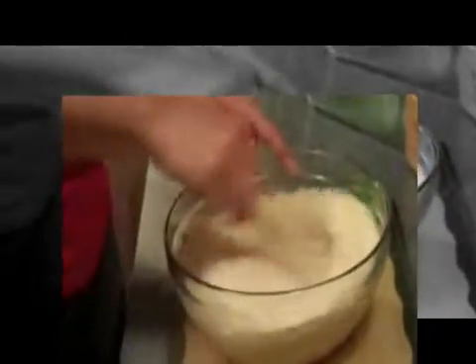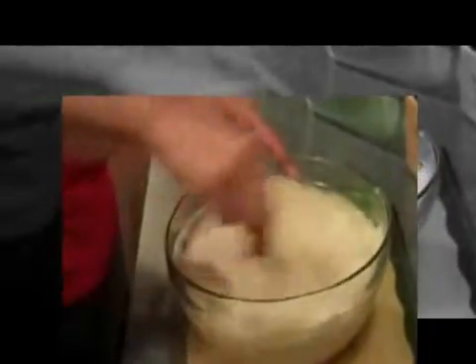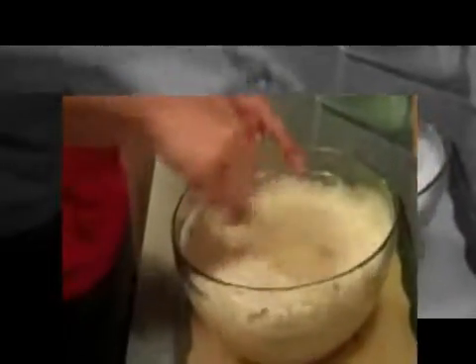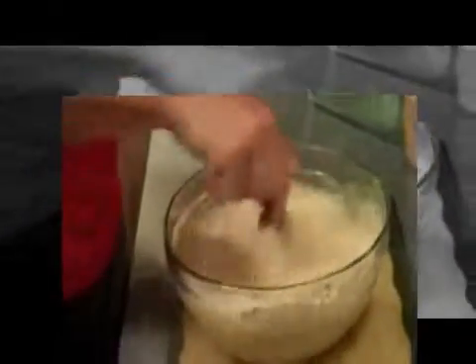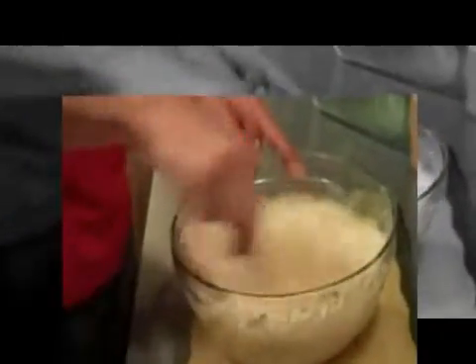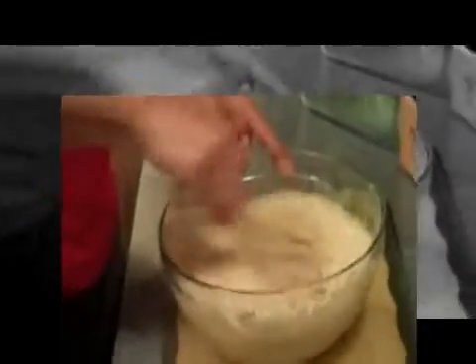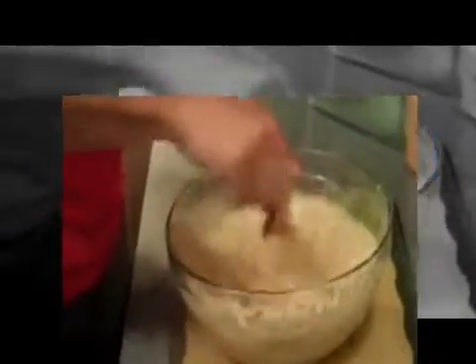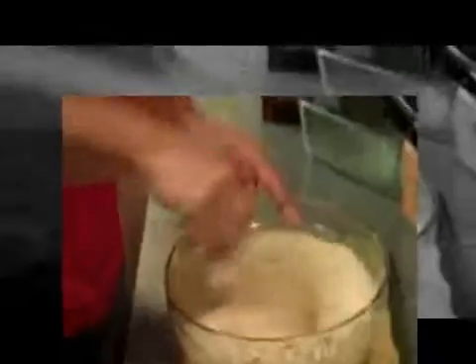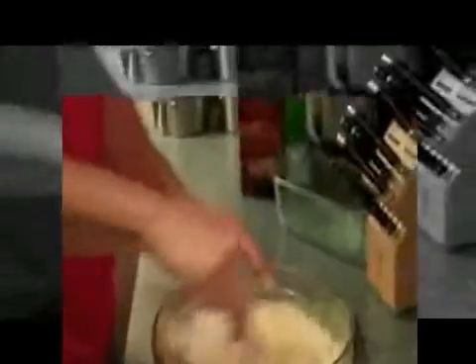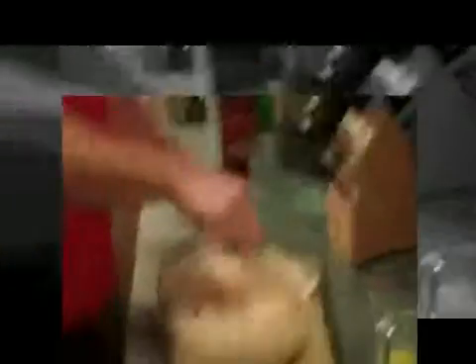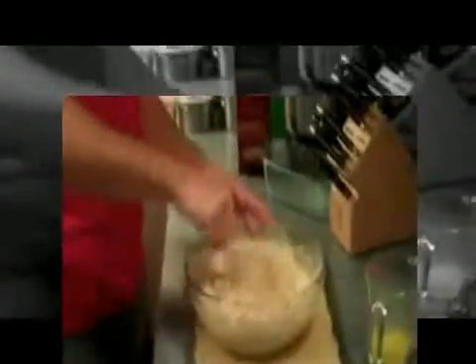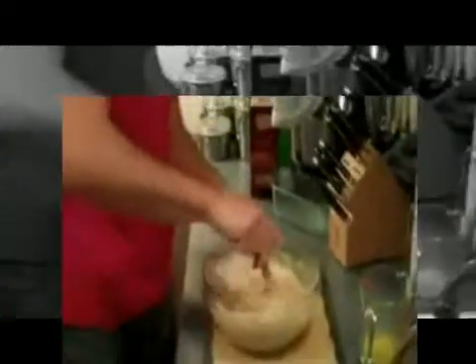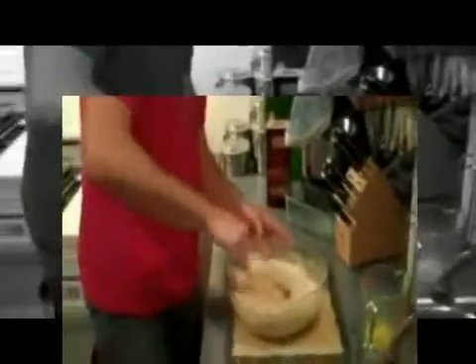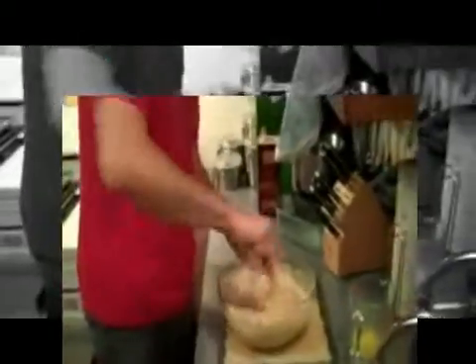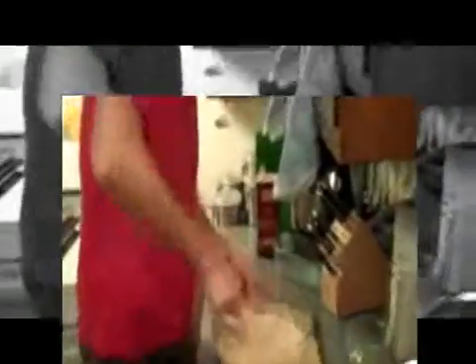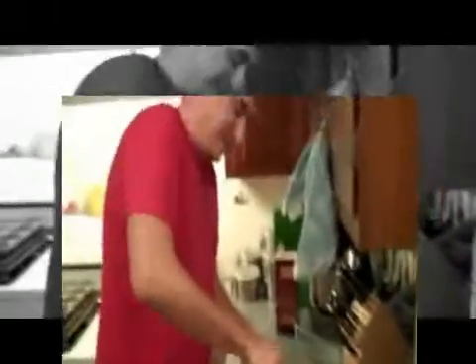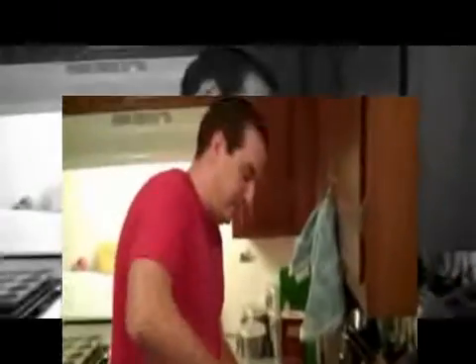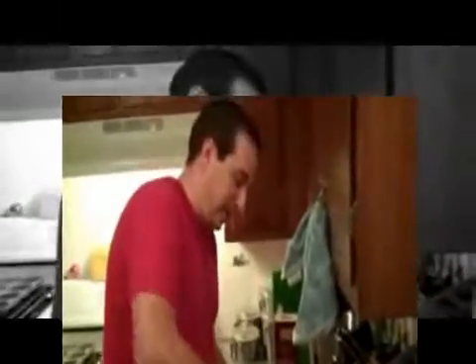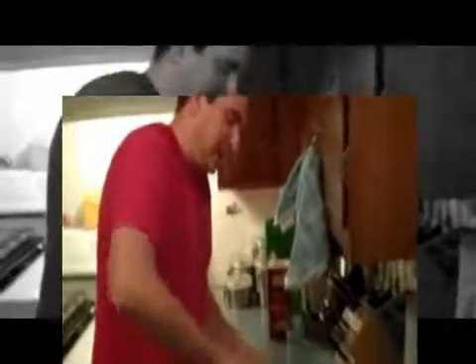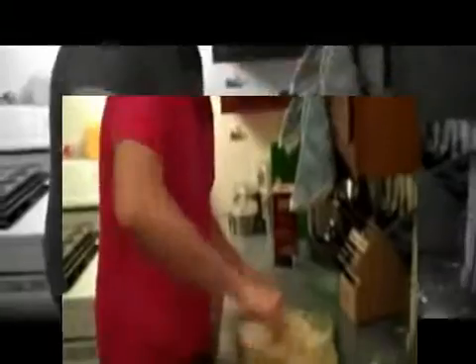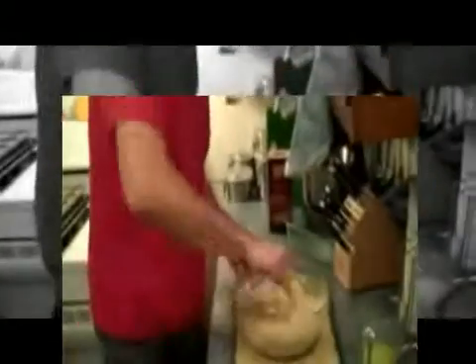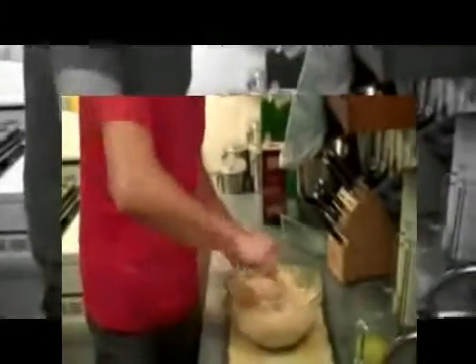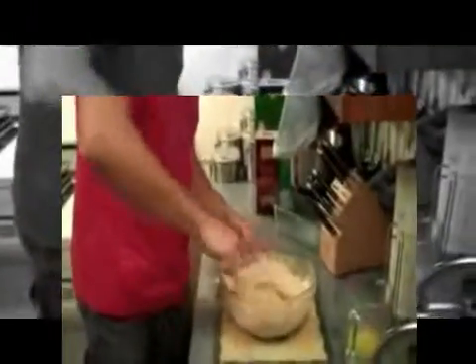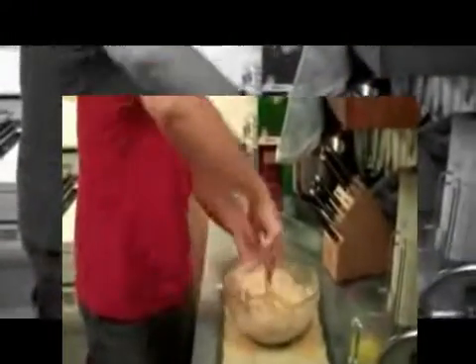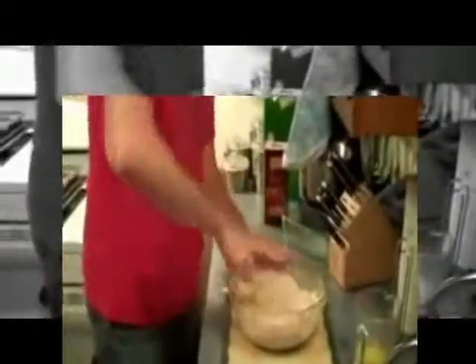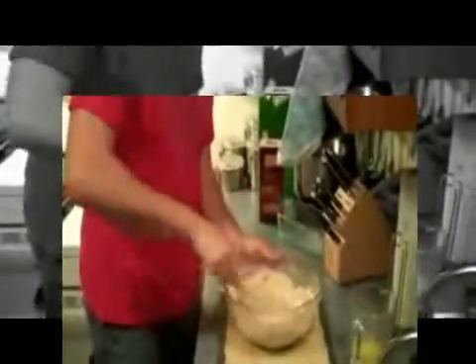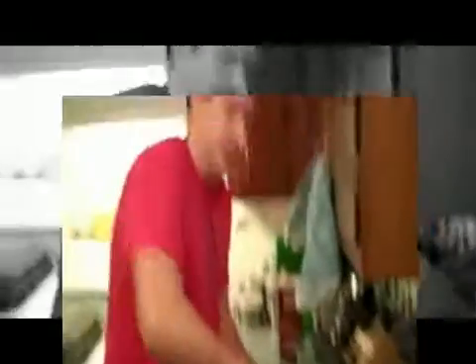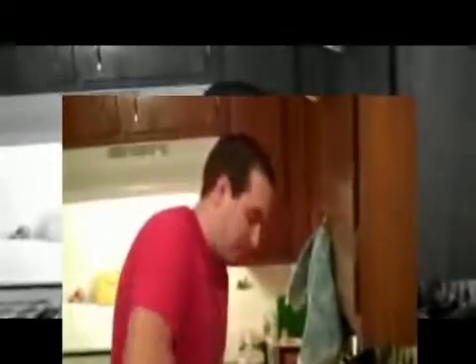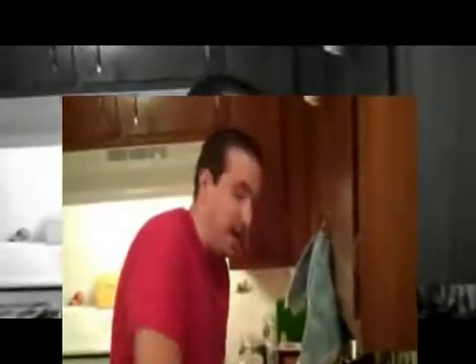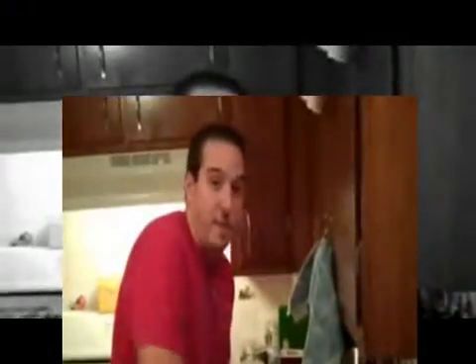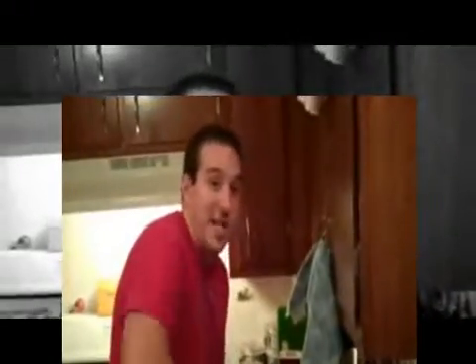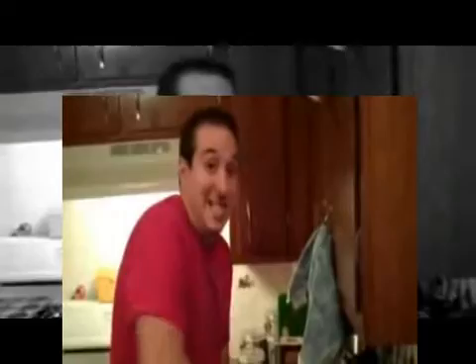And you mix for about 30 seconds until you get a nice mixture. You can smell that beer, and if you have your favorite beer in here, you're smelling your favorite beer. That's right.